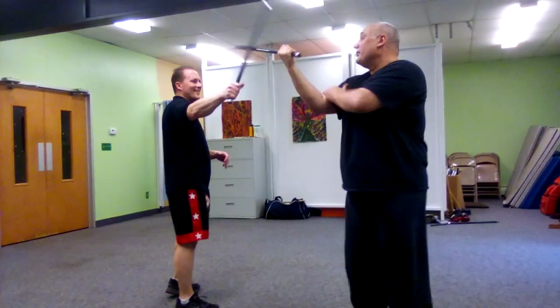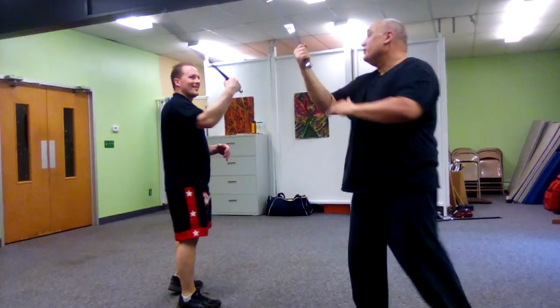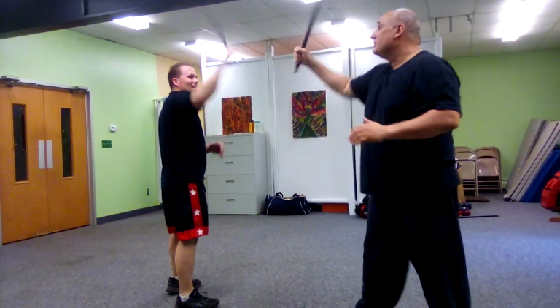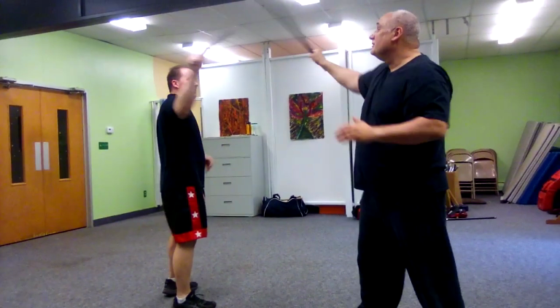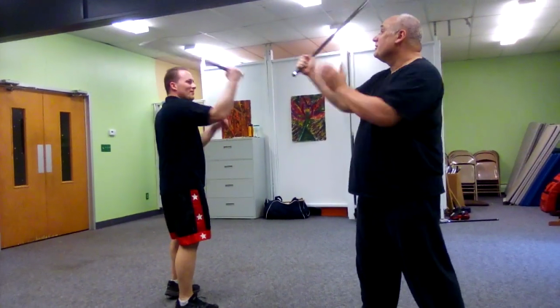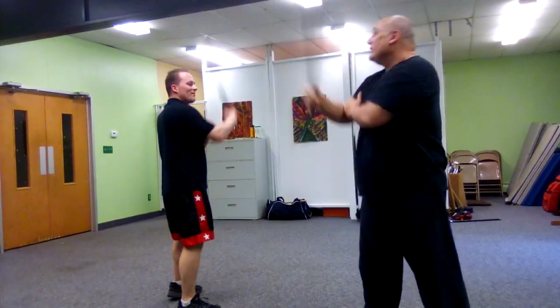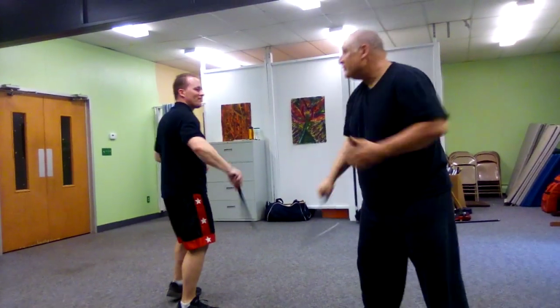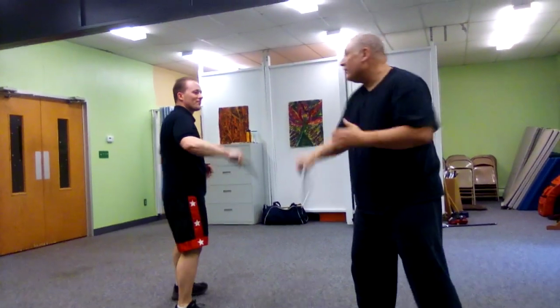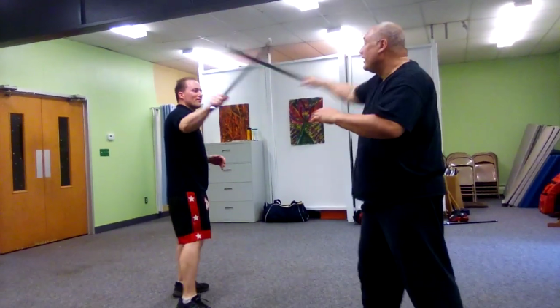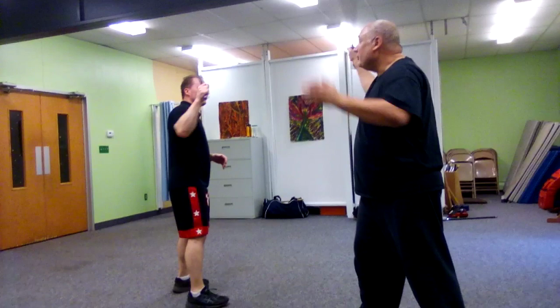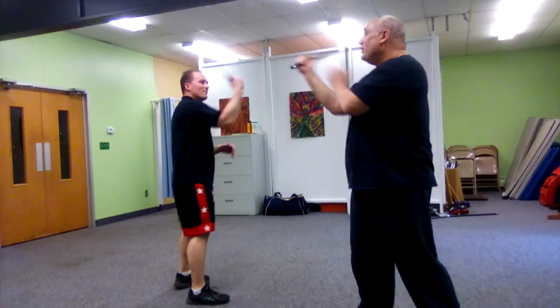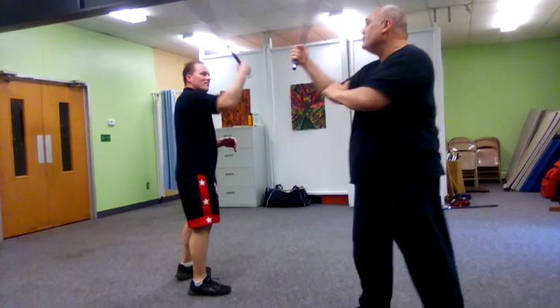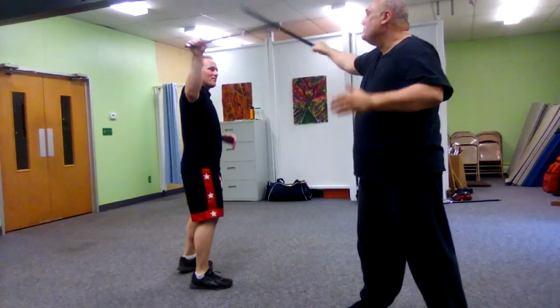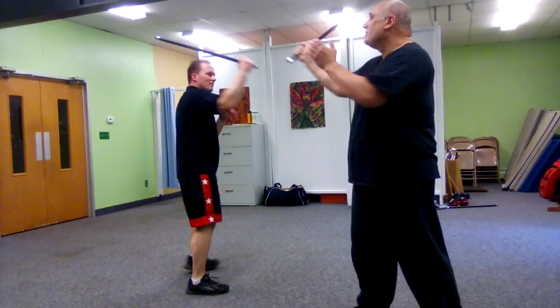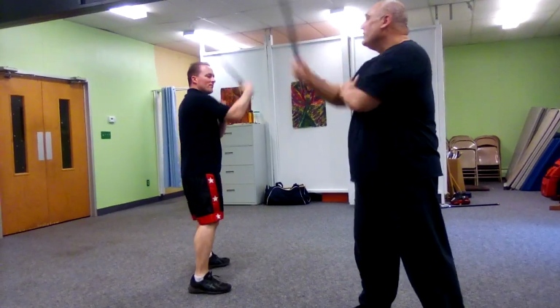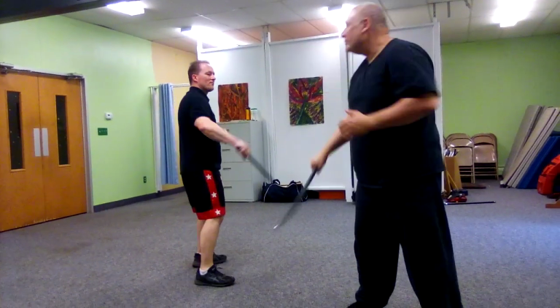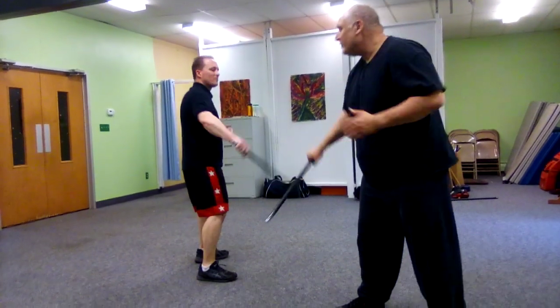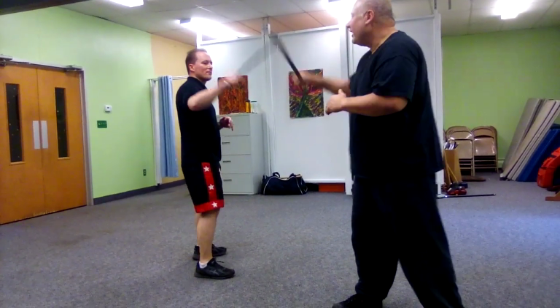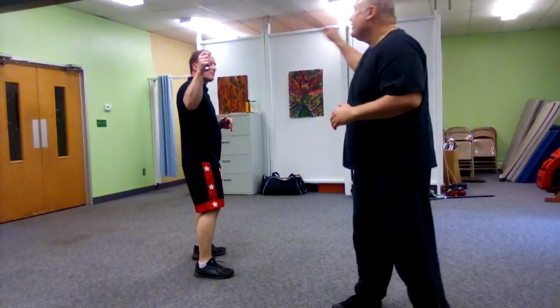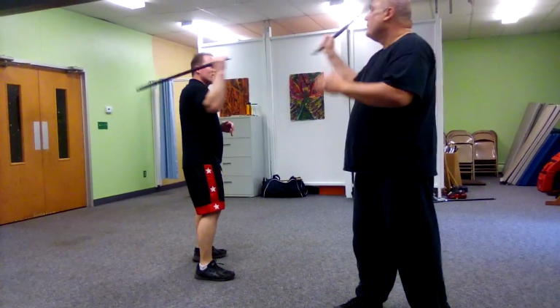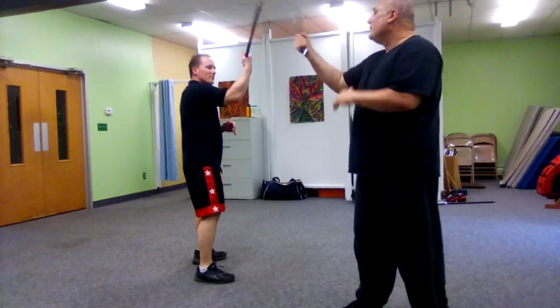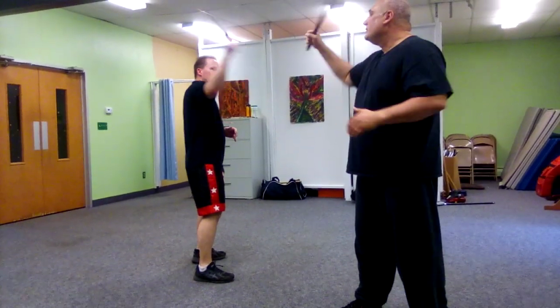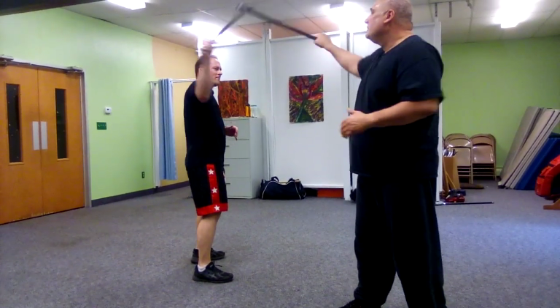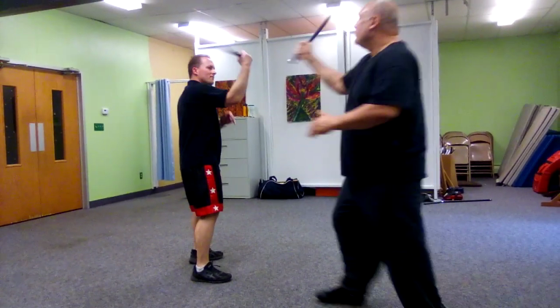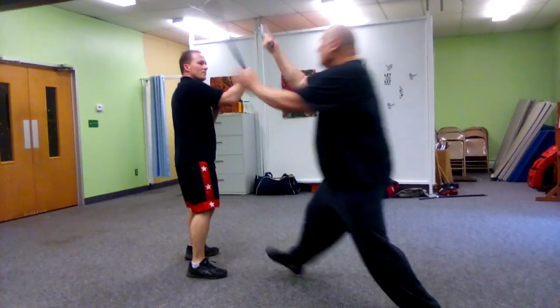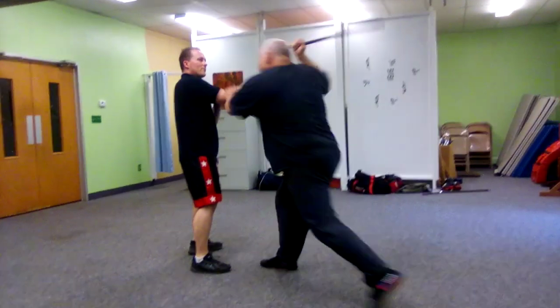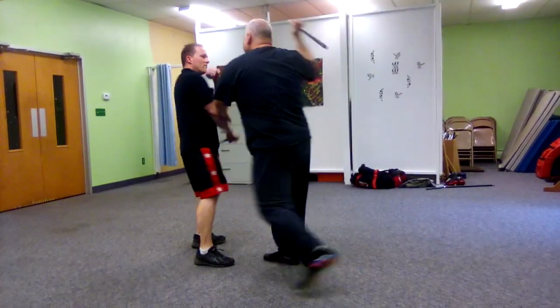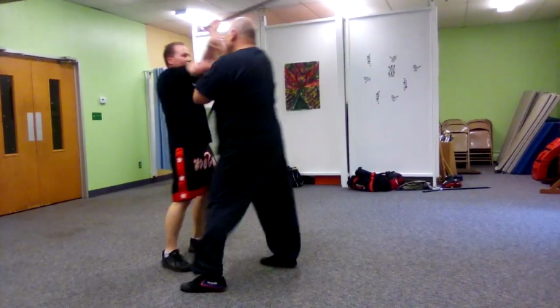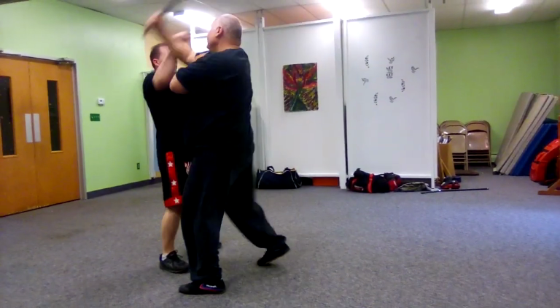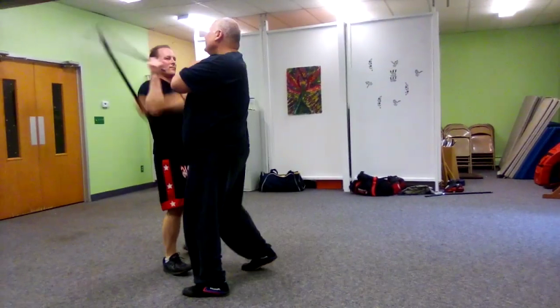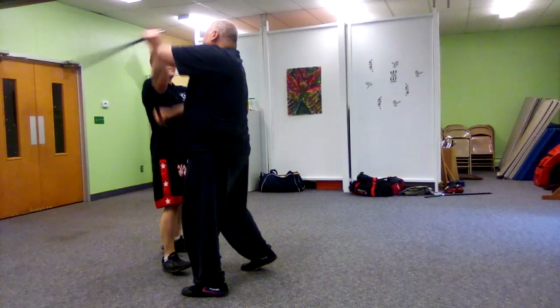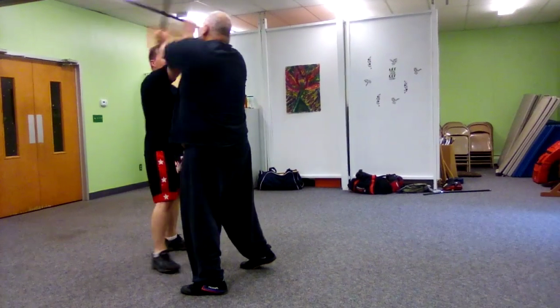One, two, three, low high. One, two, three, low high. One, two, three, low high. One, two, three. Right in.